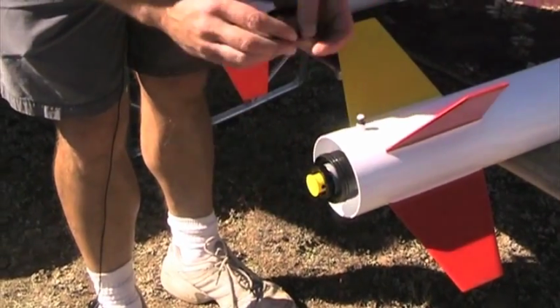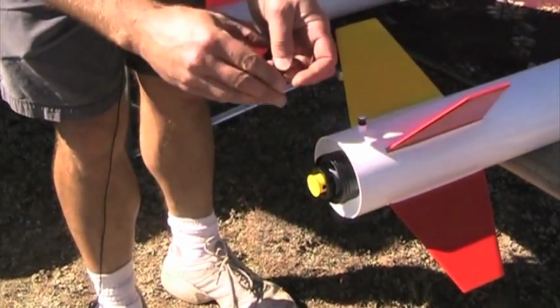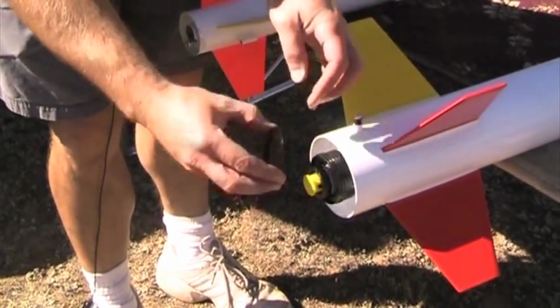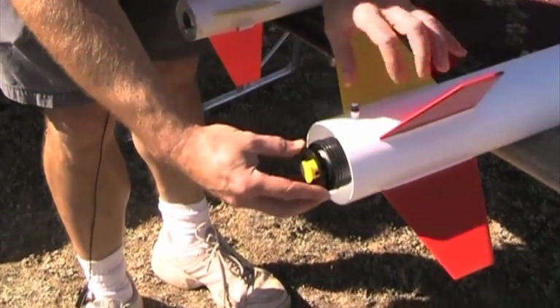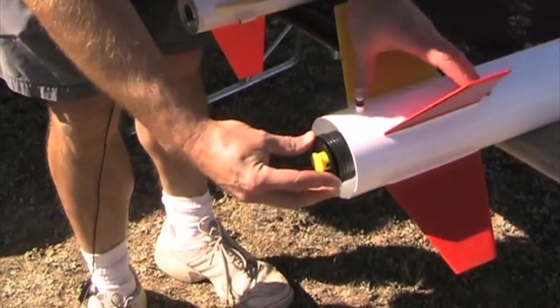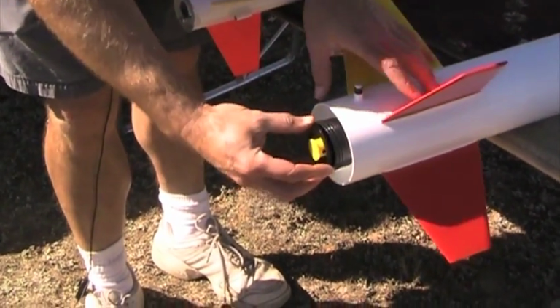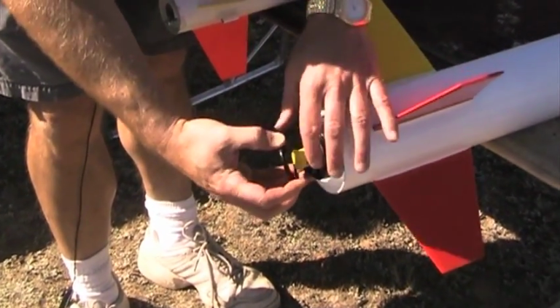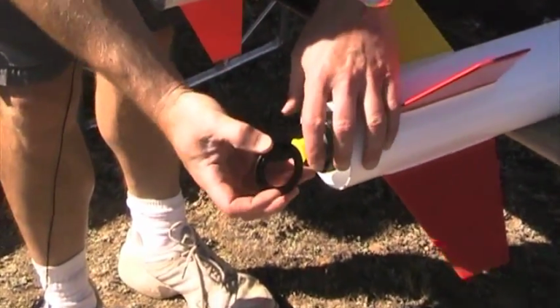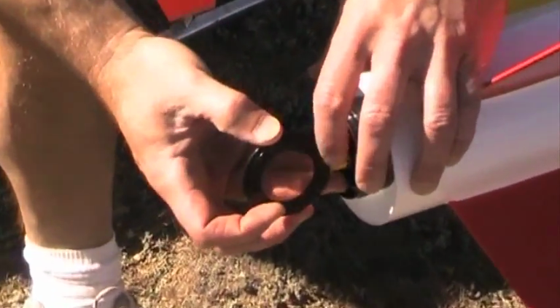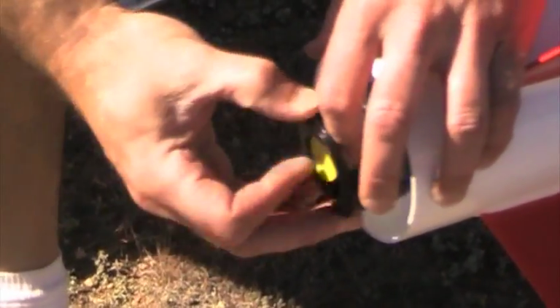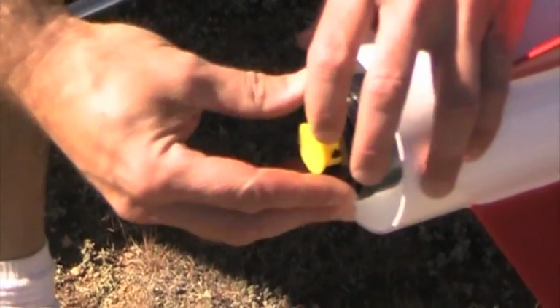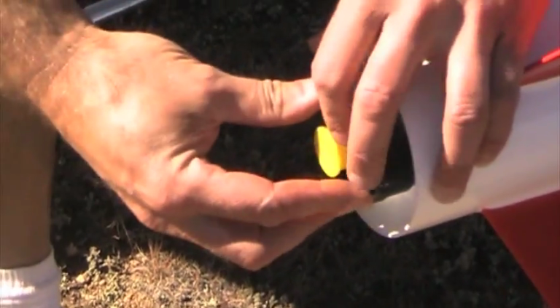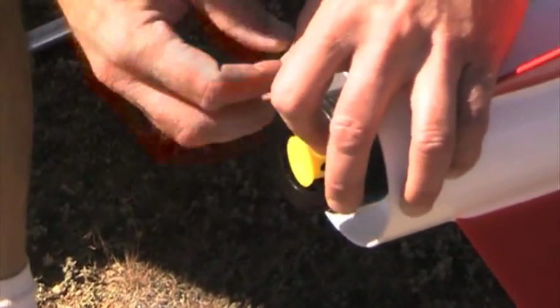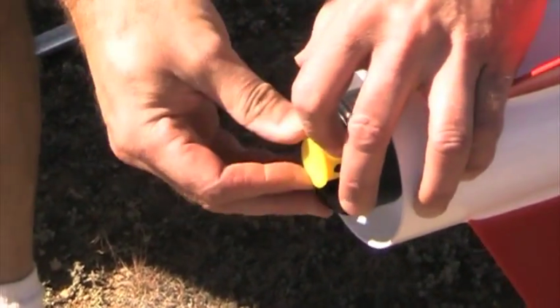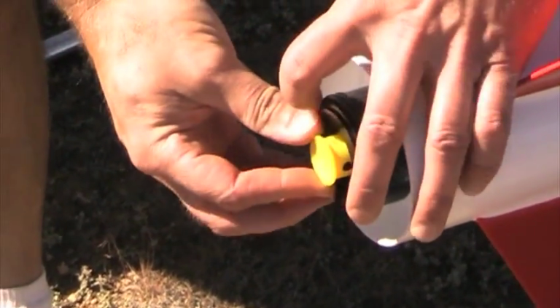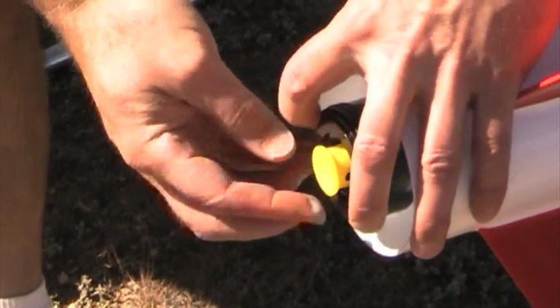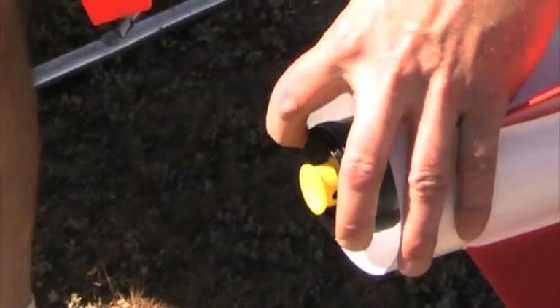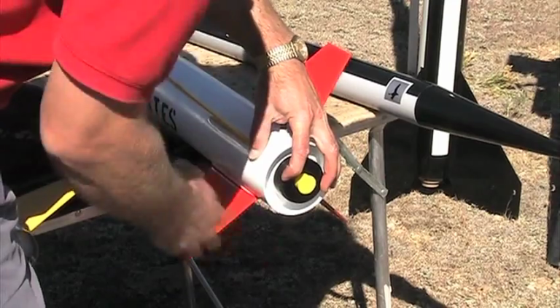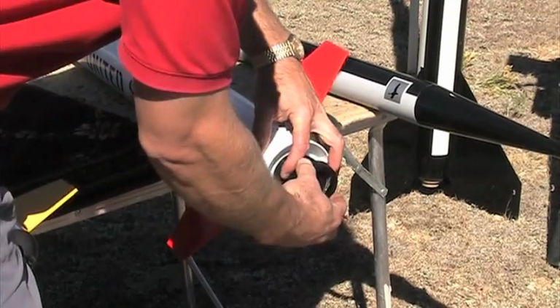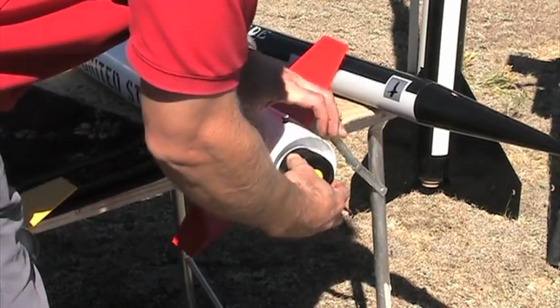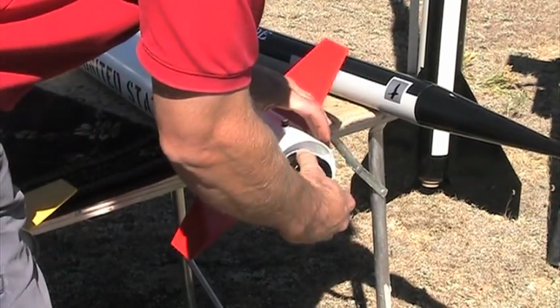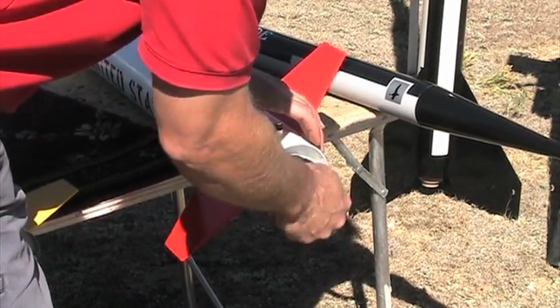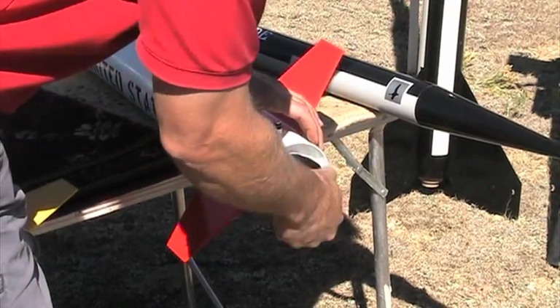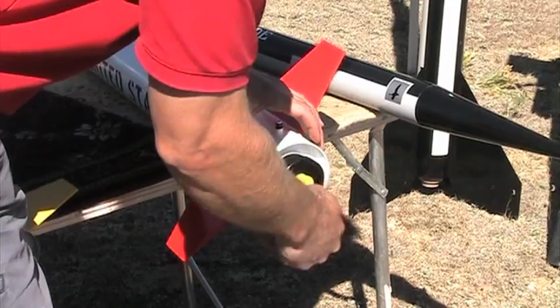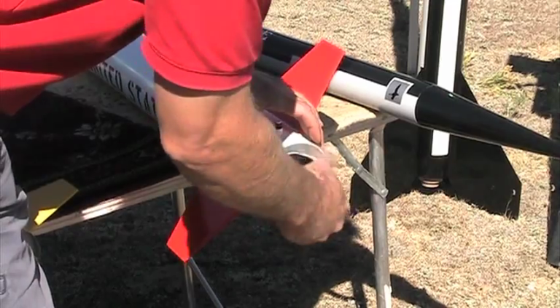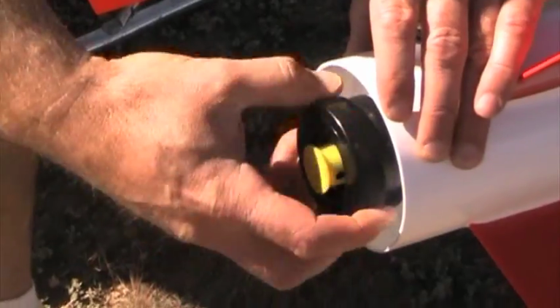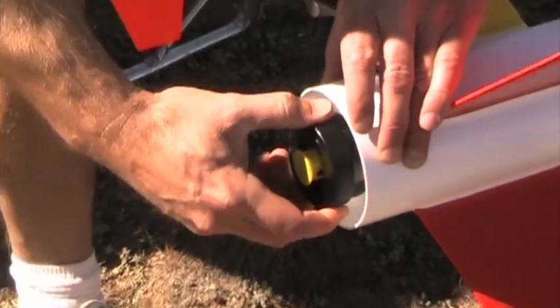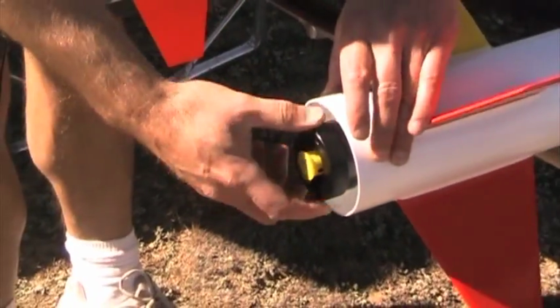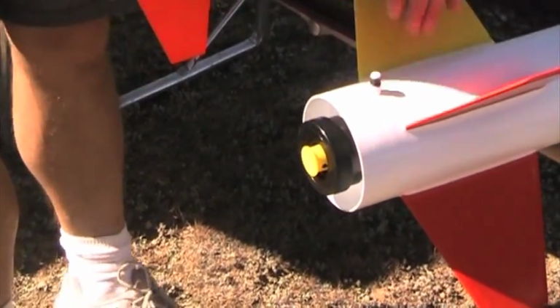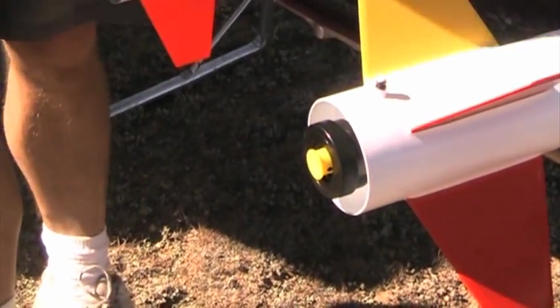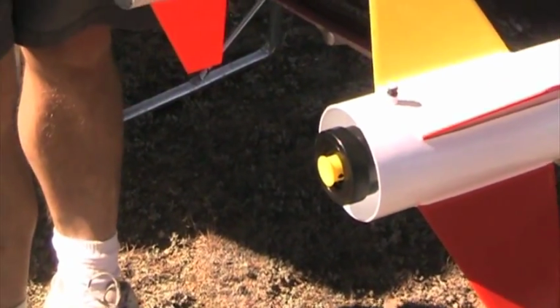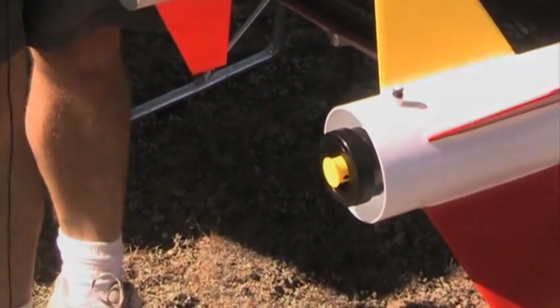You're going to put this ring on the top like that, and then just screw in the top piece of the retainer, and that's it.